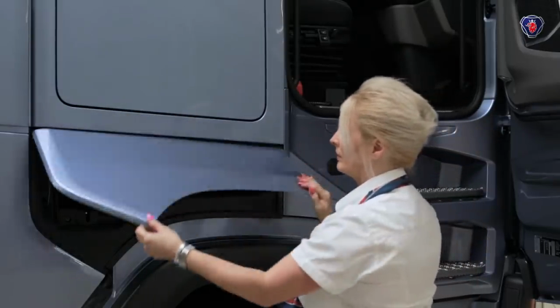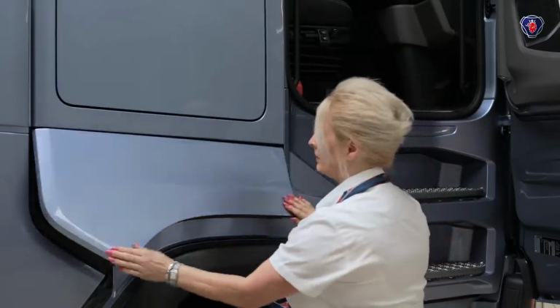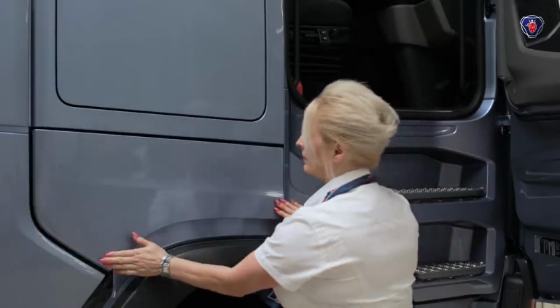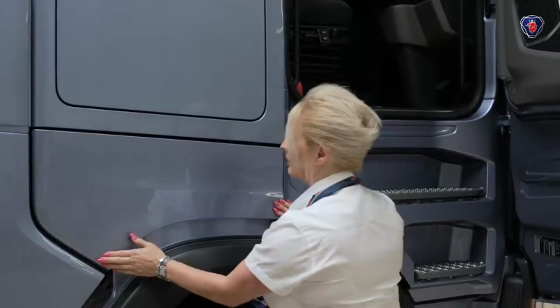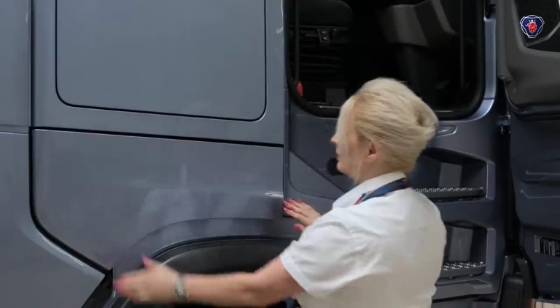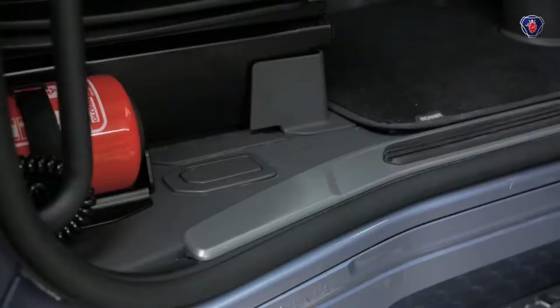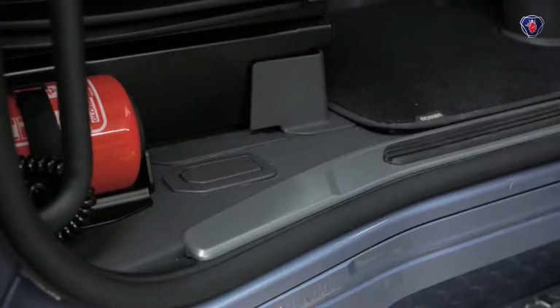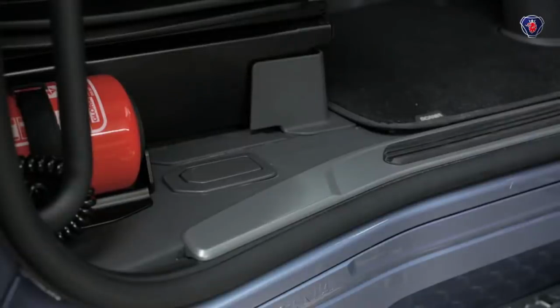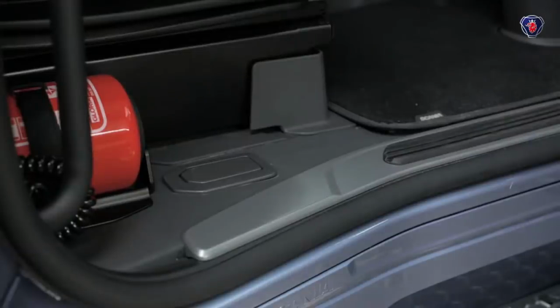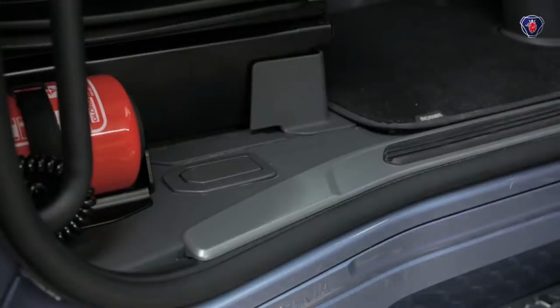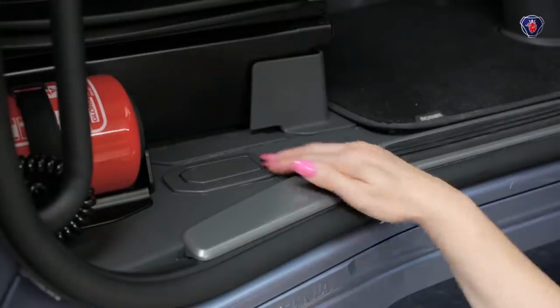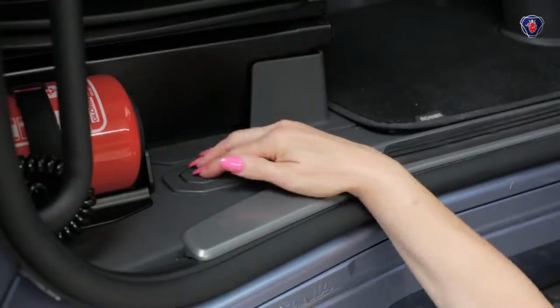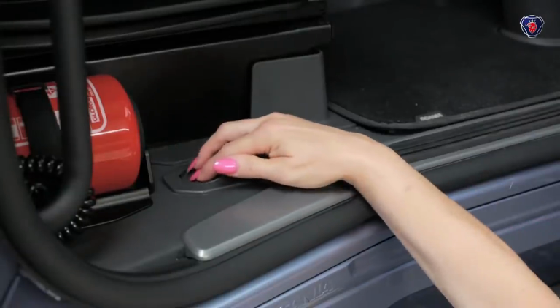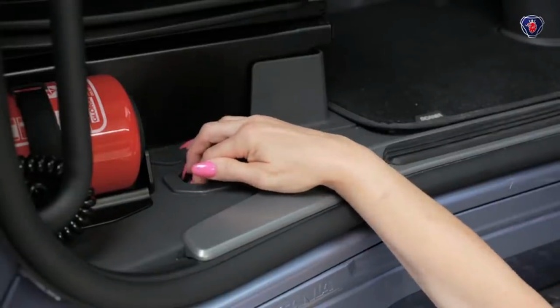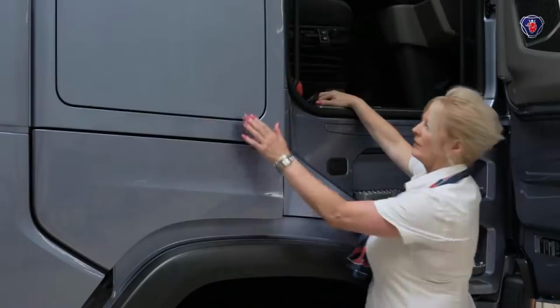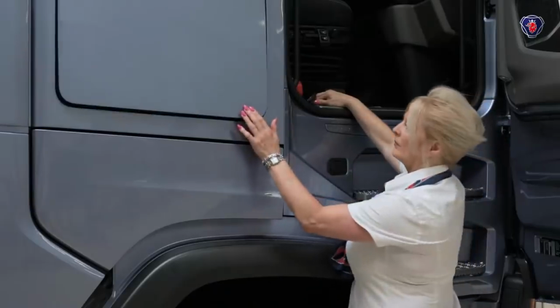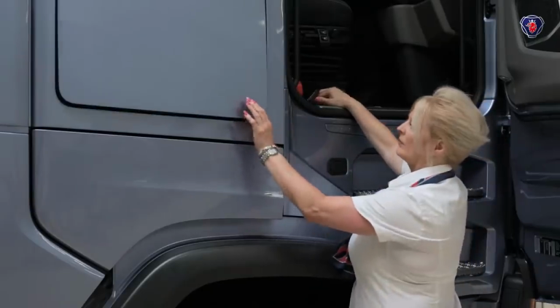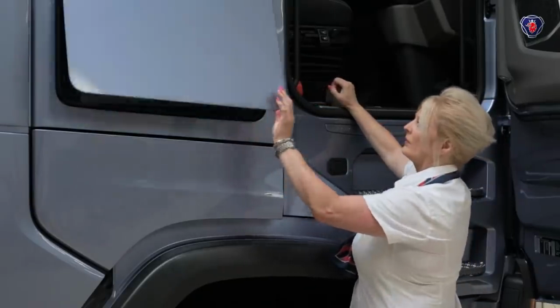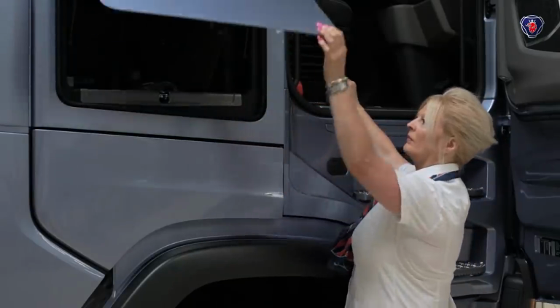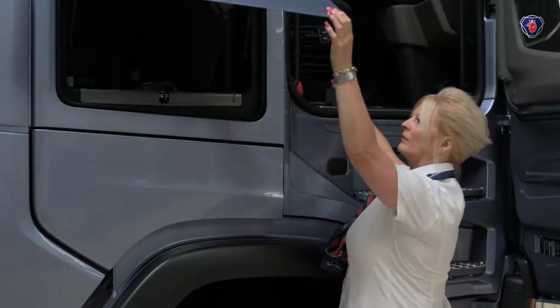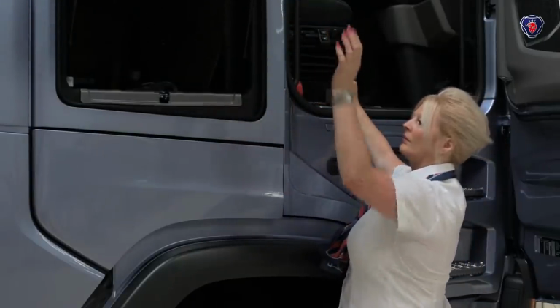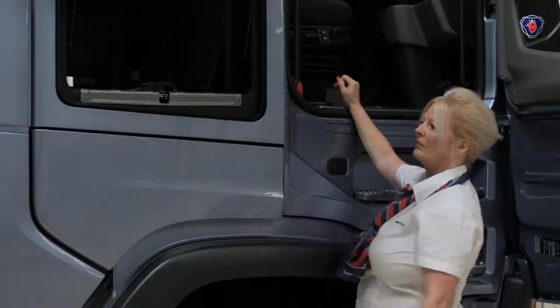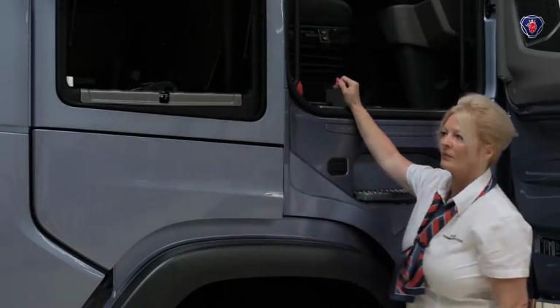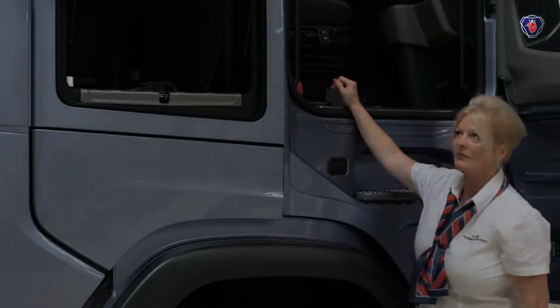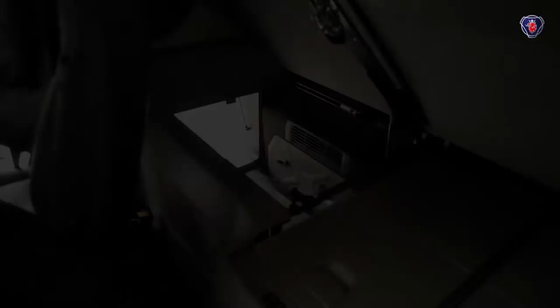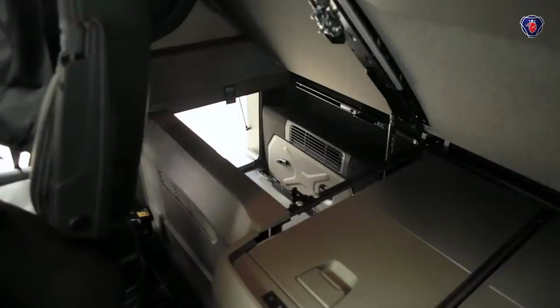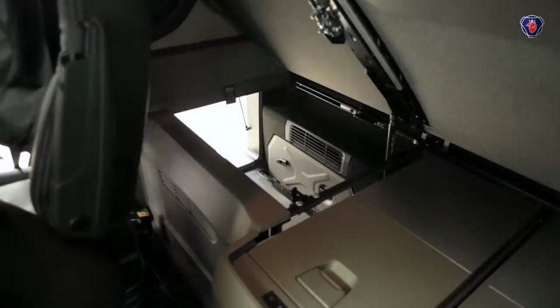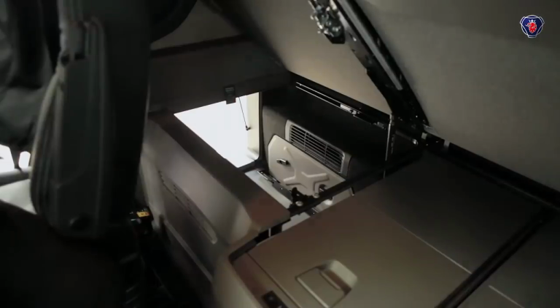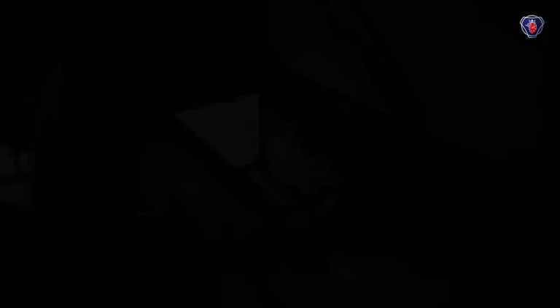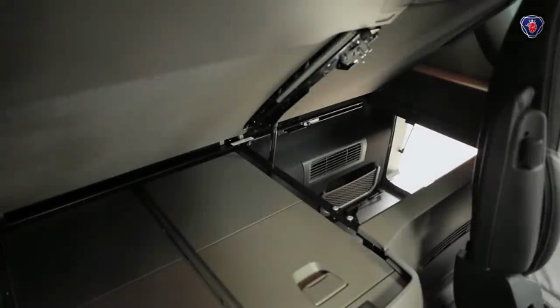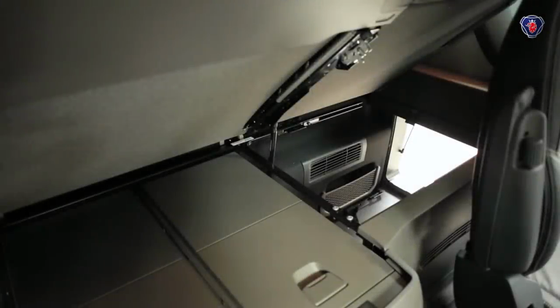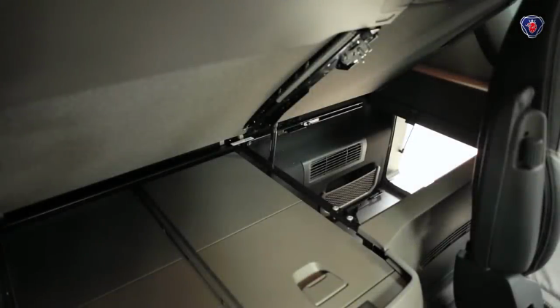The upper locker is fitted to both R and S cabs and is opened by a catch on the floor by the driver's seat. Pull the catch and the door springs open. The upper lockers are also accessible from the top inside the cab, under the bunk.